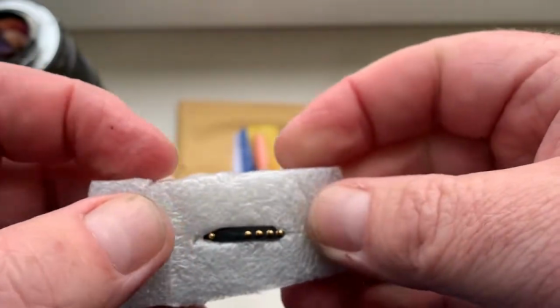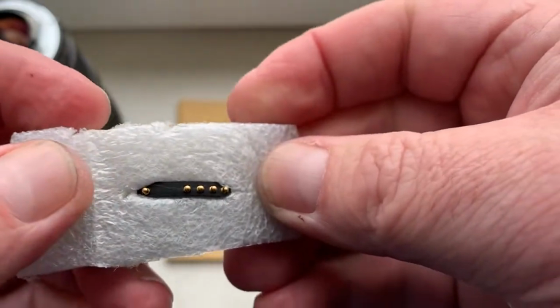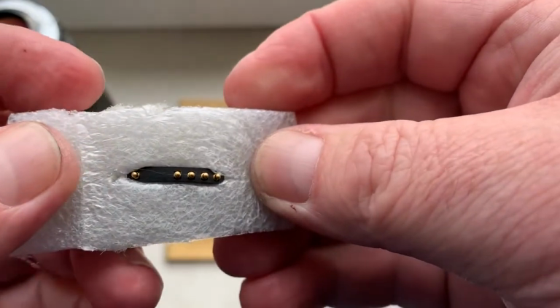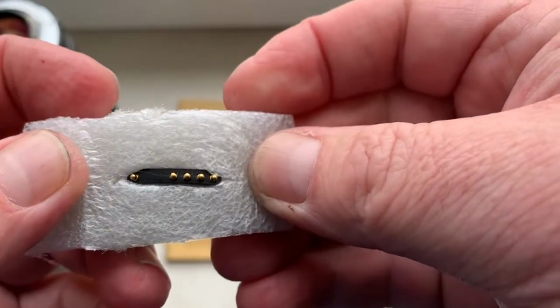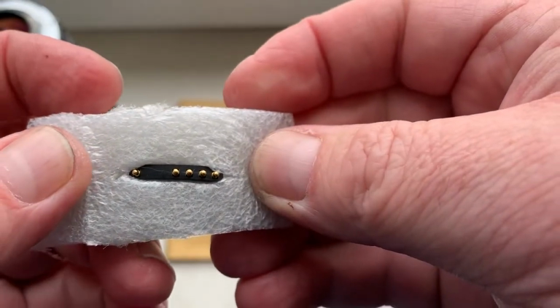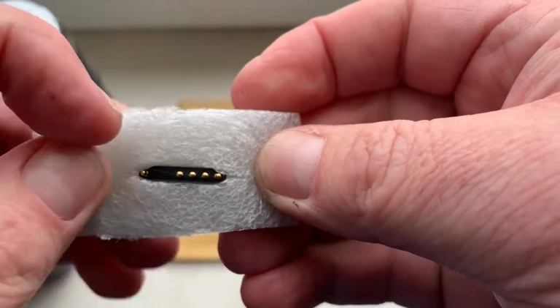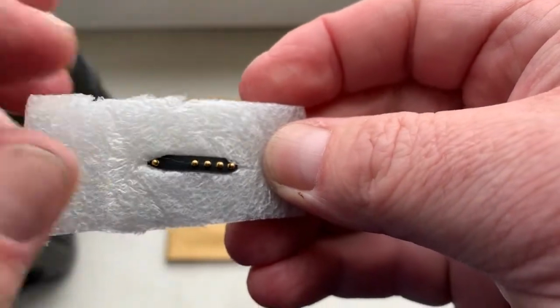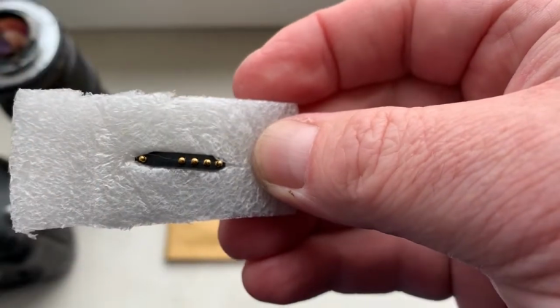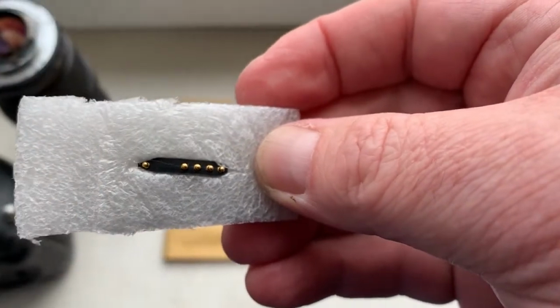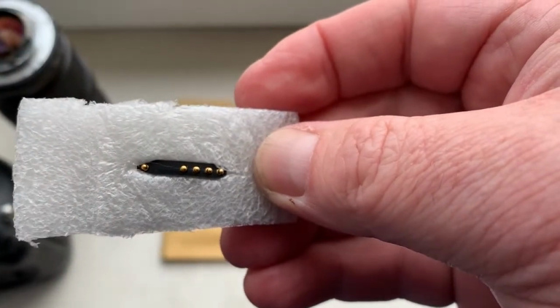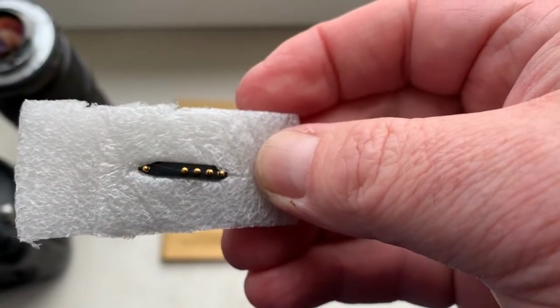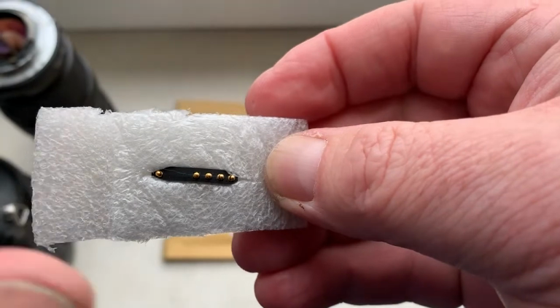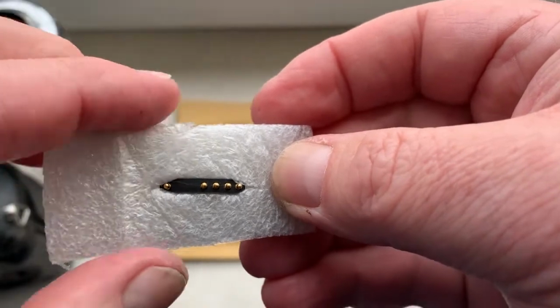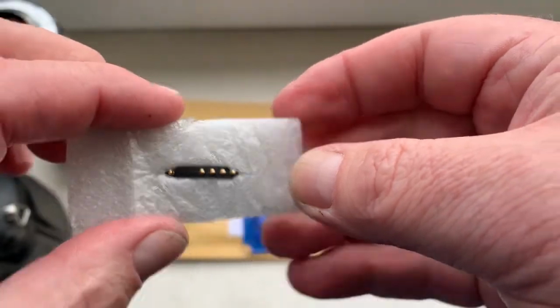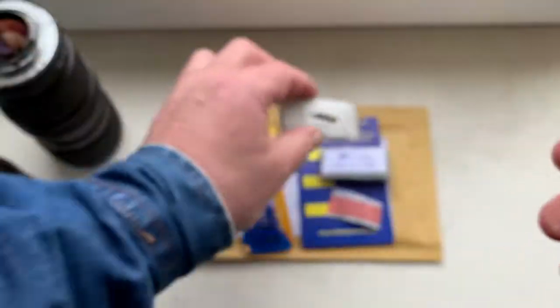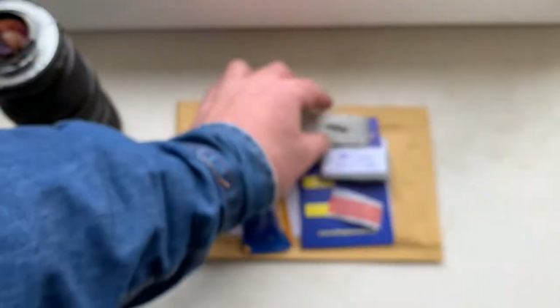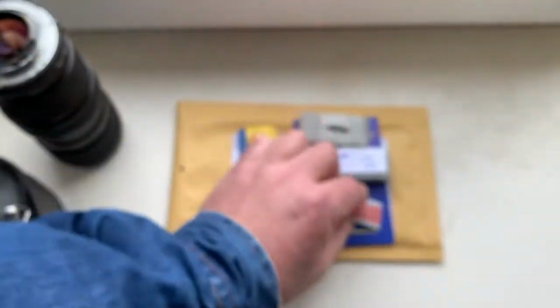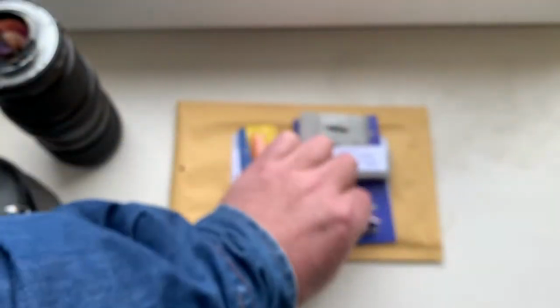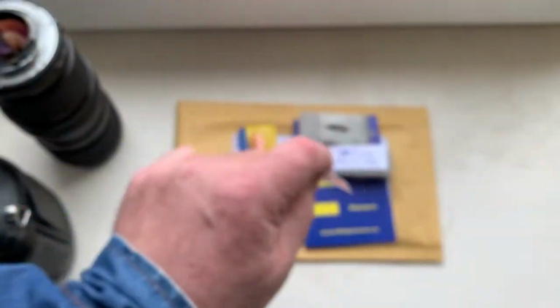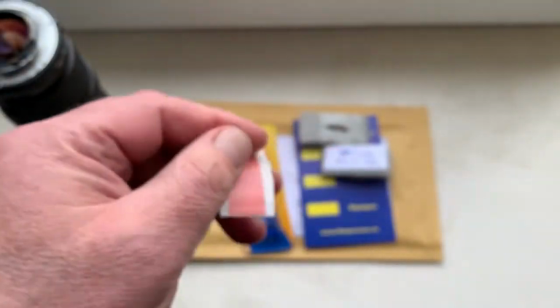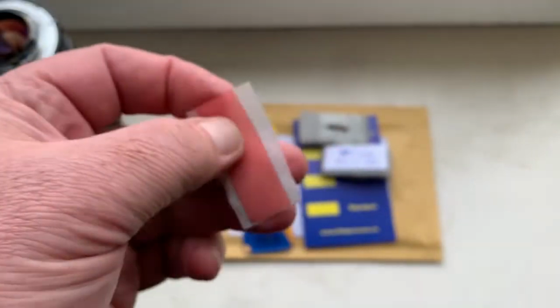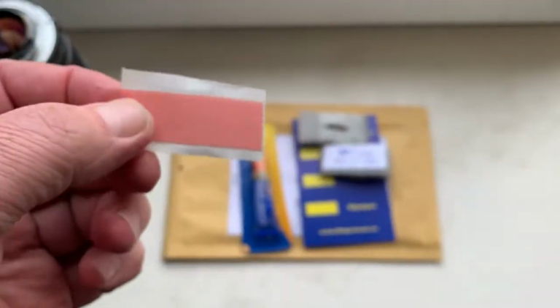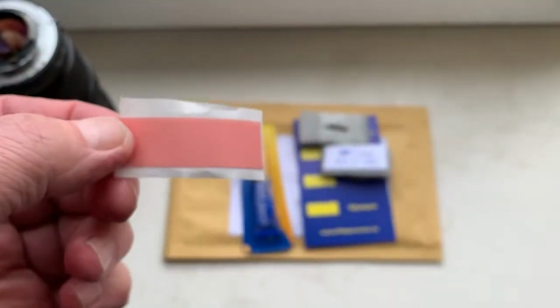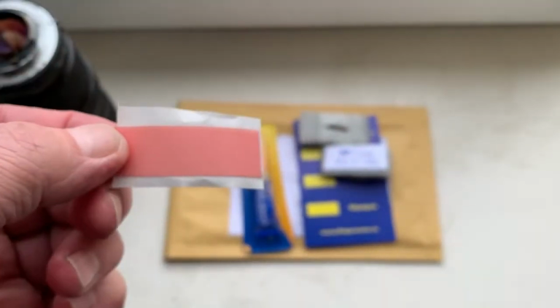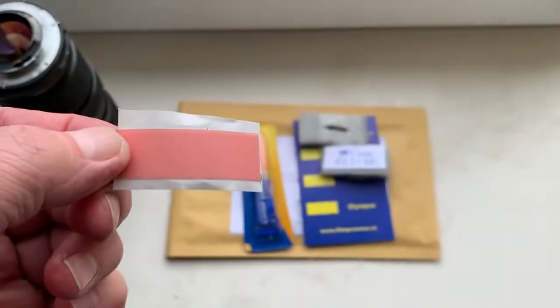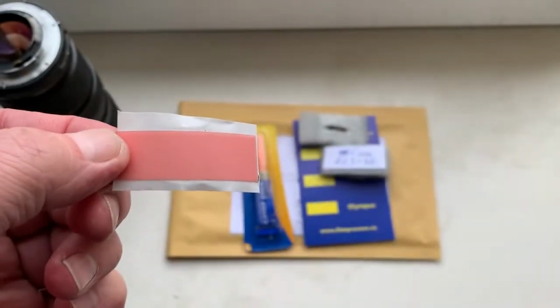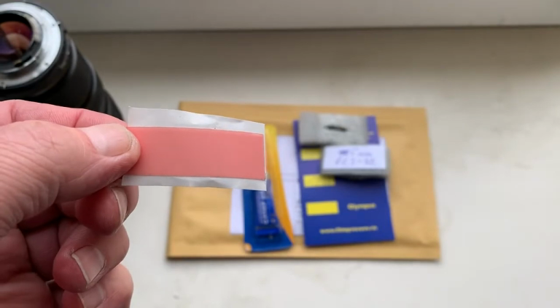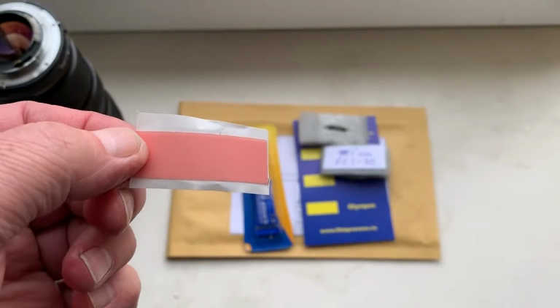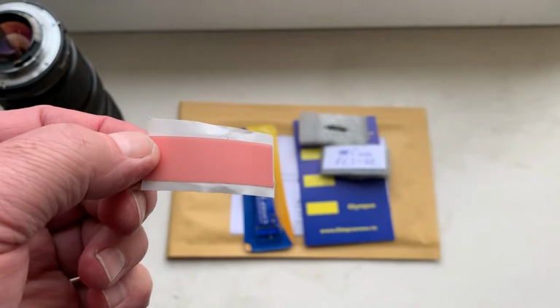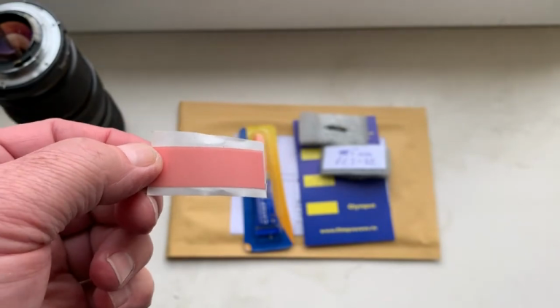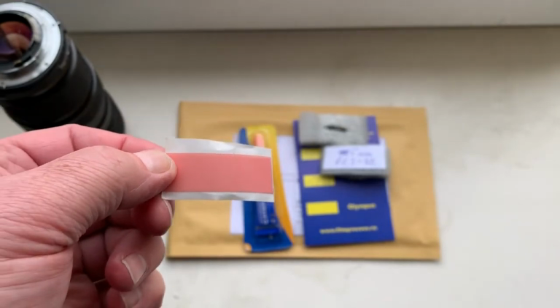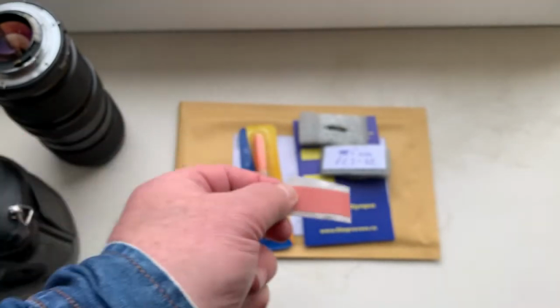This is your chip — fully working, fully pre-programmed, not damaged. This is a little piece of double-sided adhesive tape for first installing the chip on your lens.